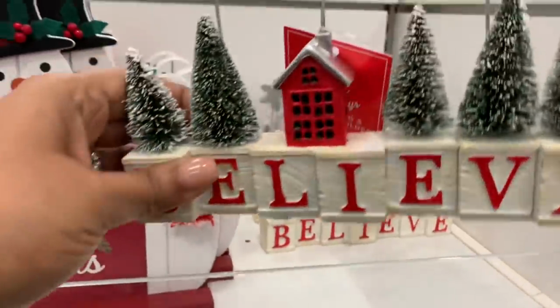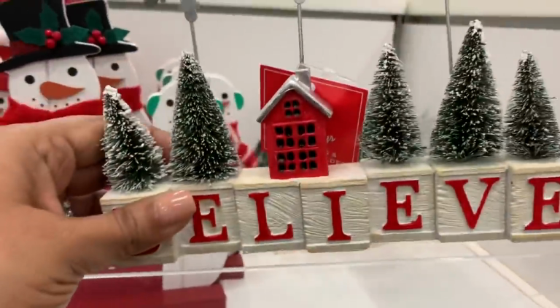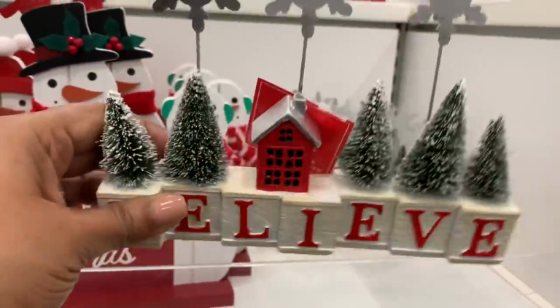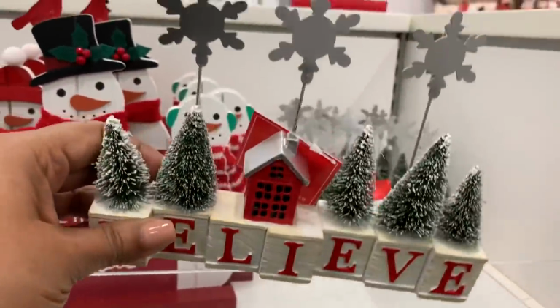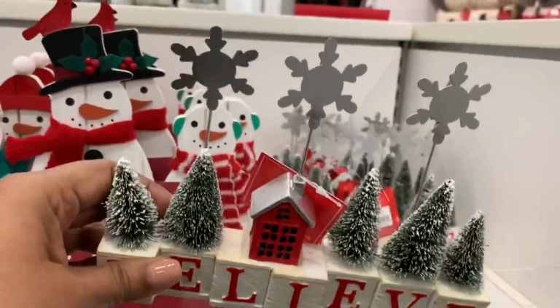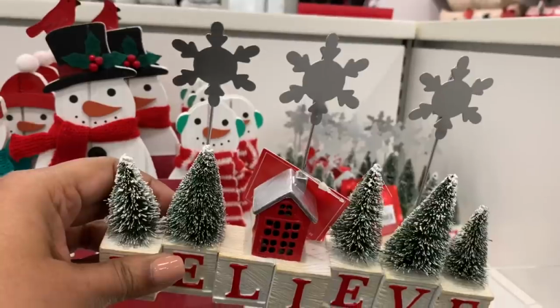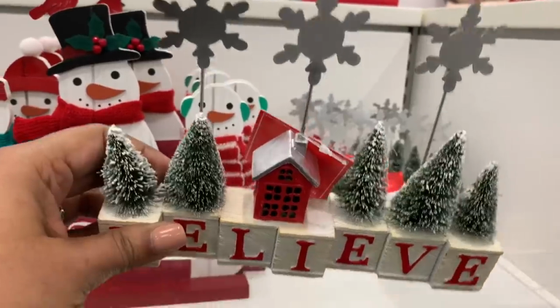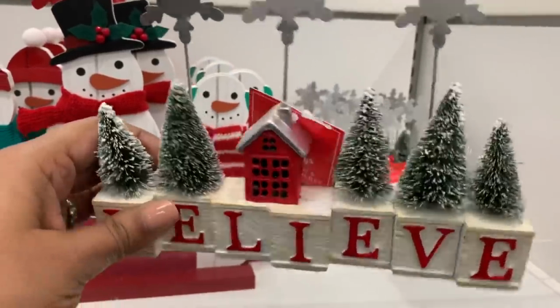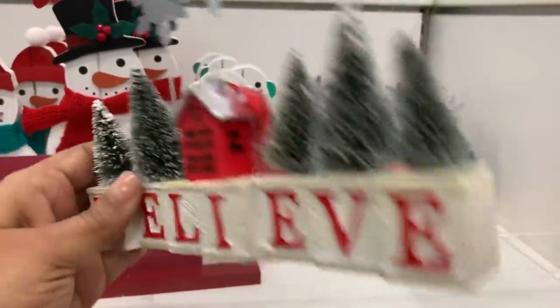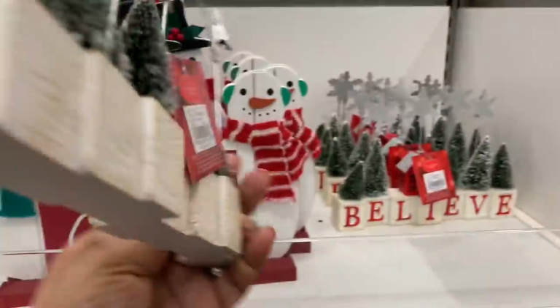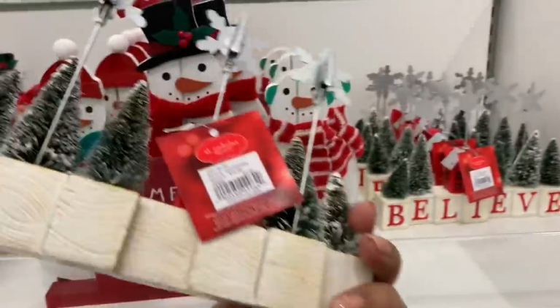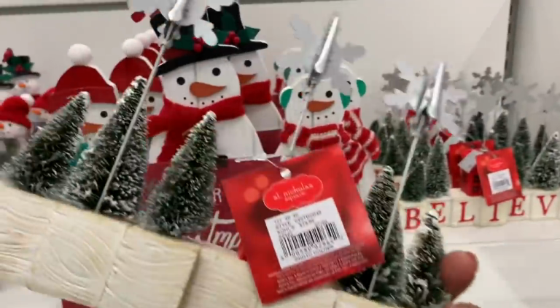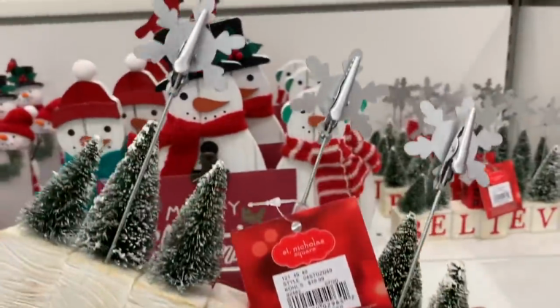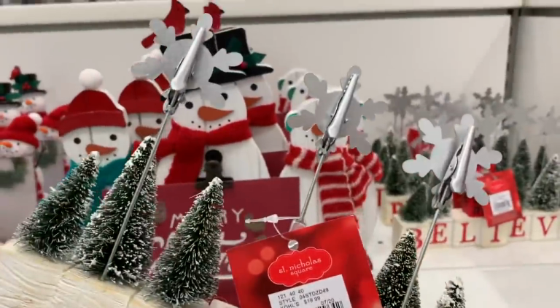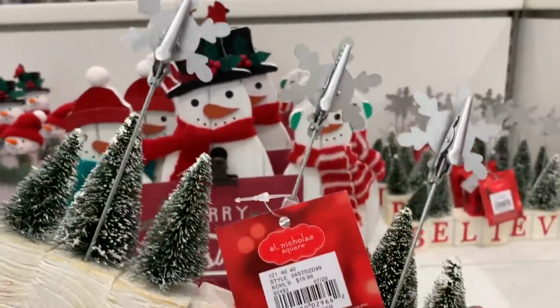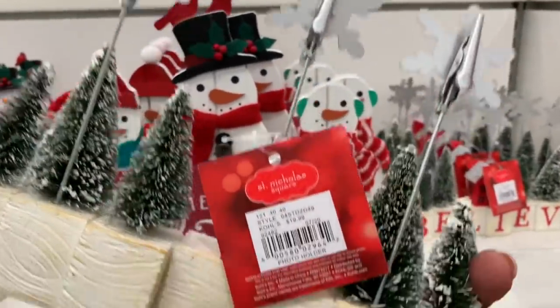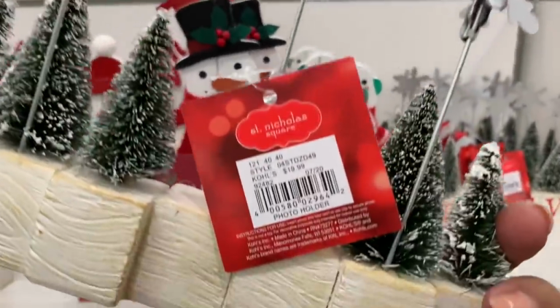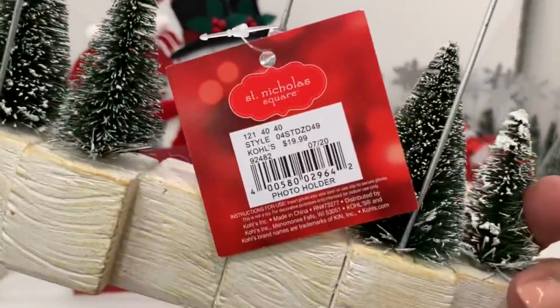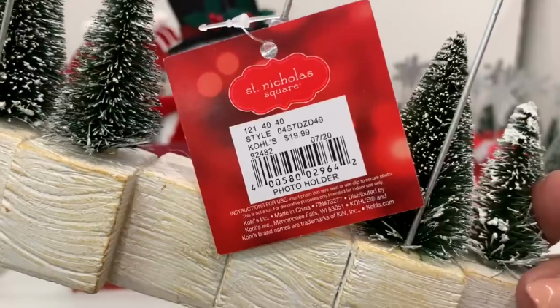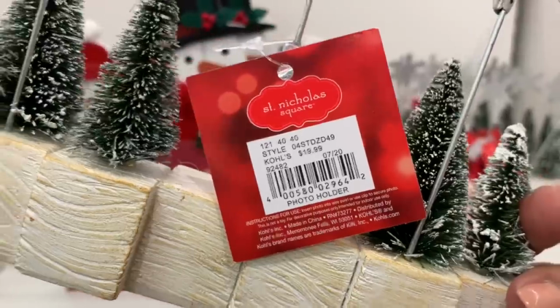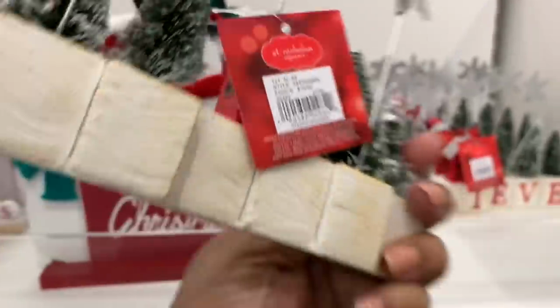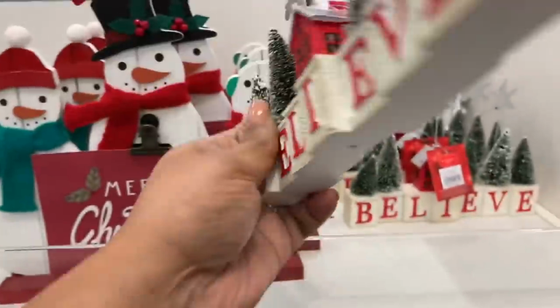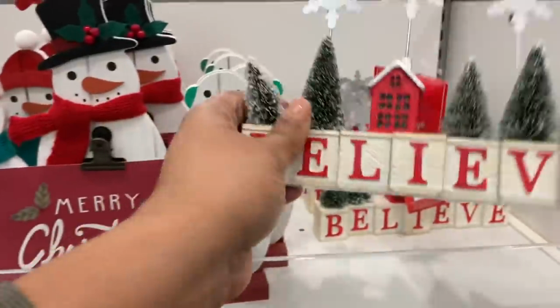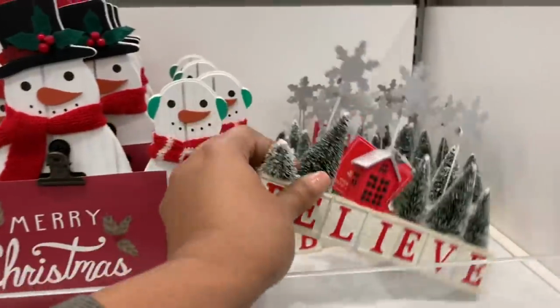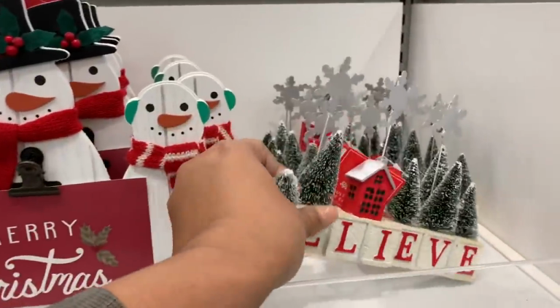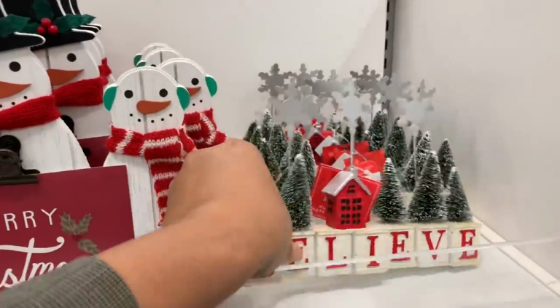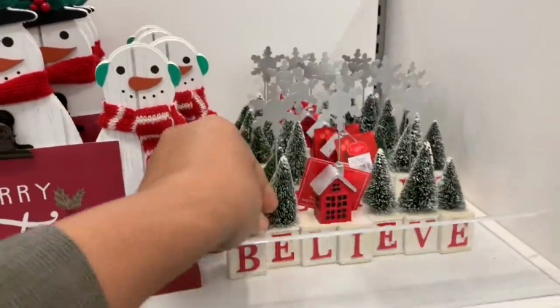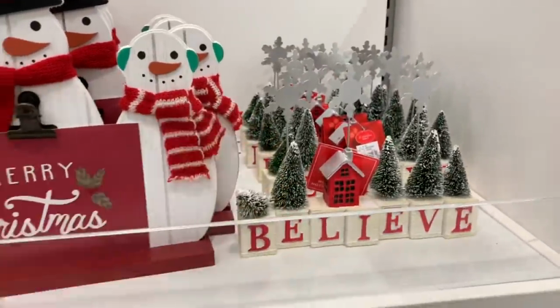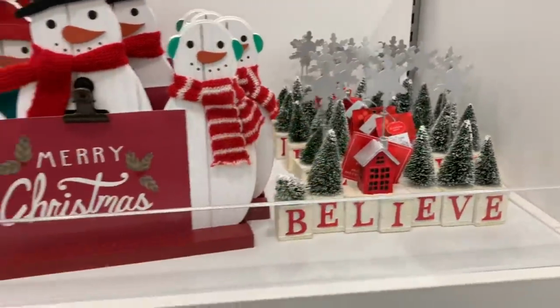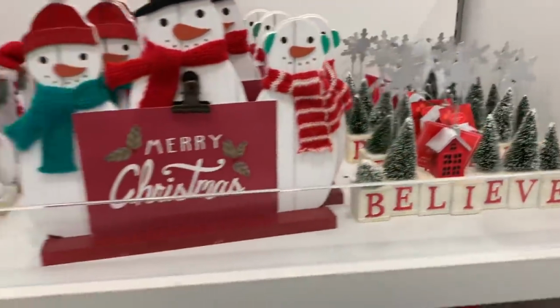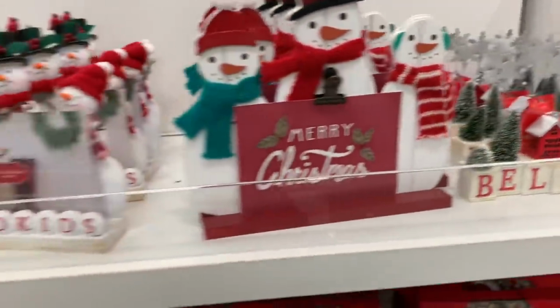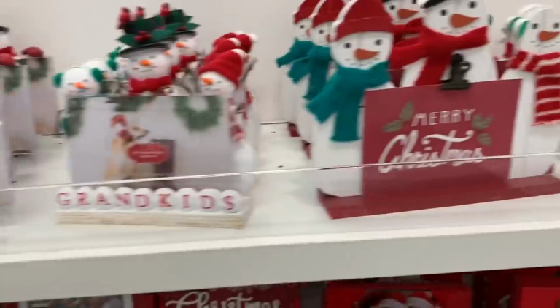At first I wasn't sure what was happening here, and then I realized it is a picture holder — it has clips in the back of the little snowflakes. I do think it is super cute.